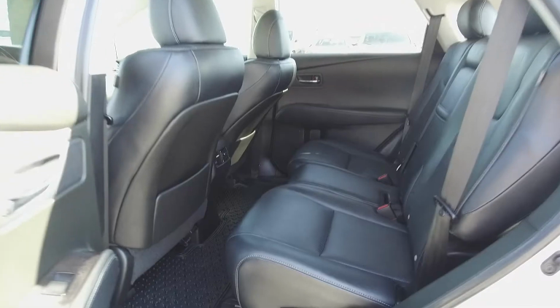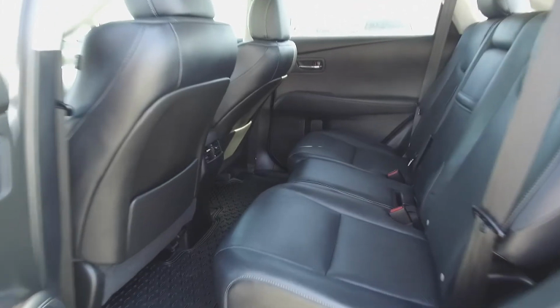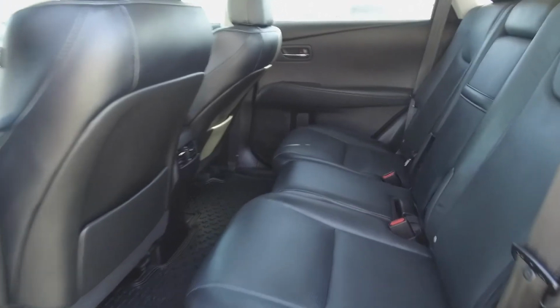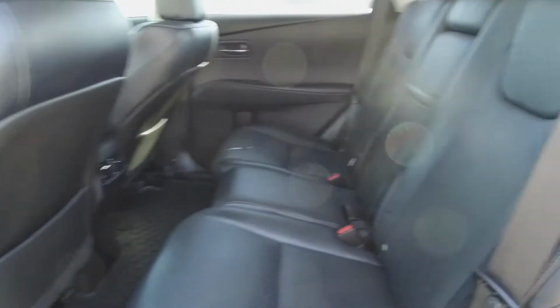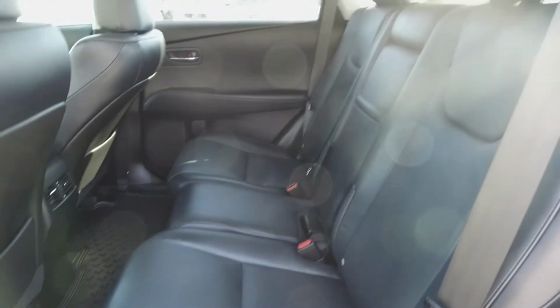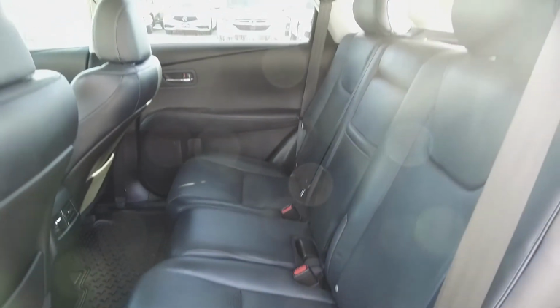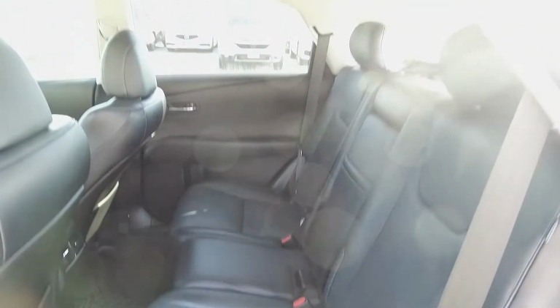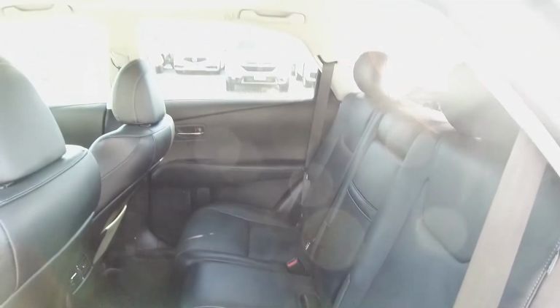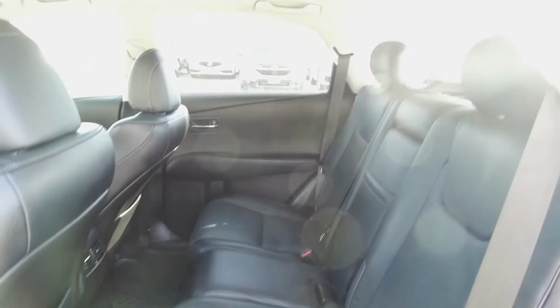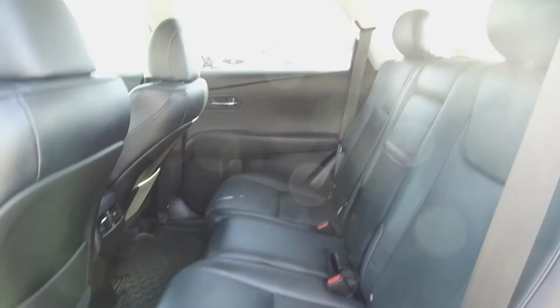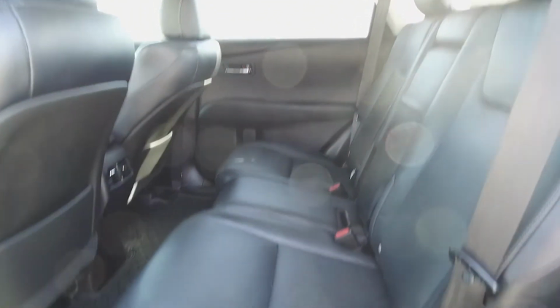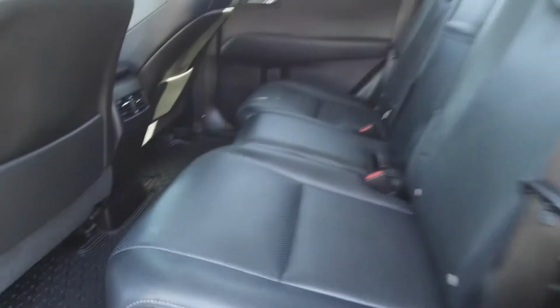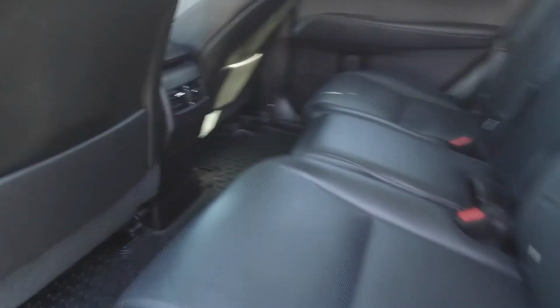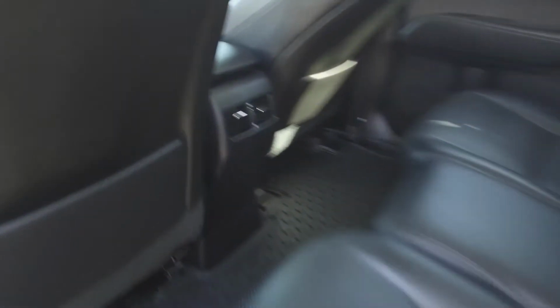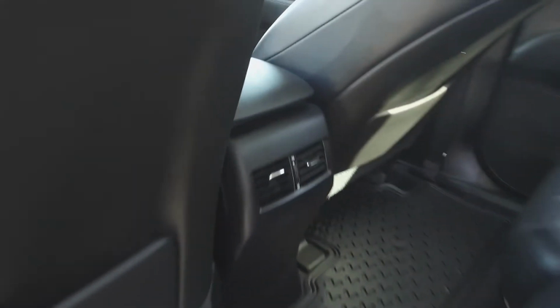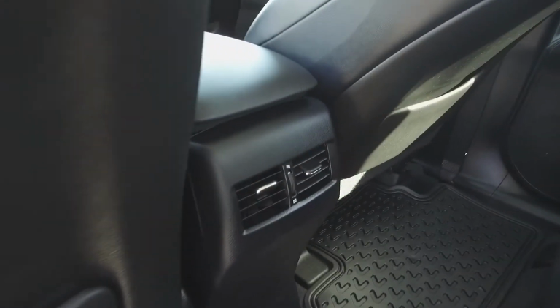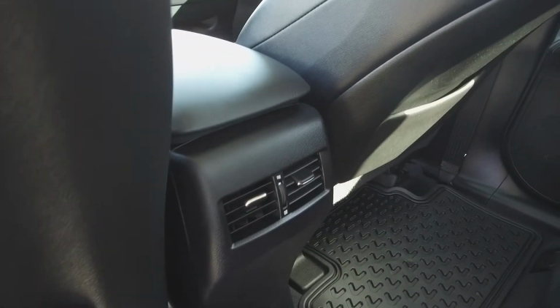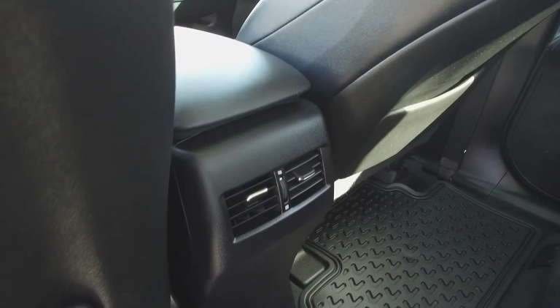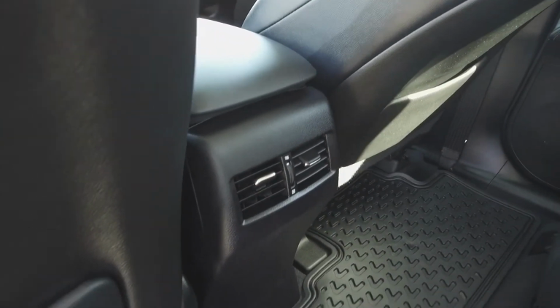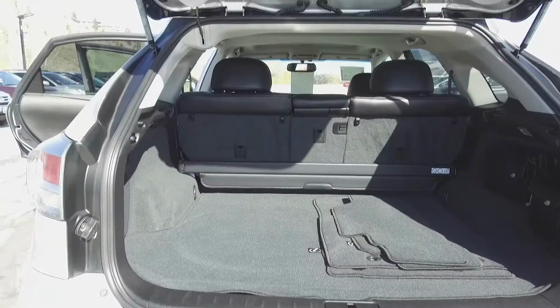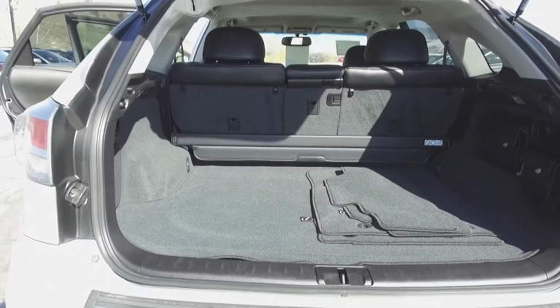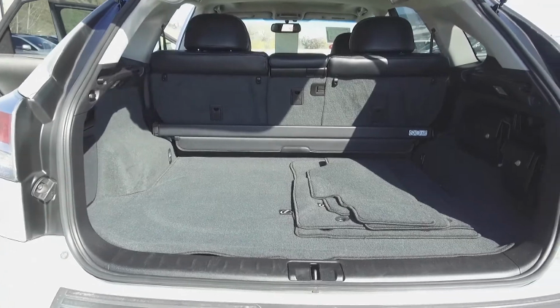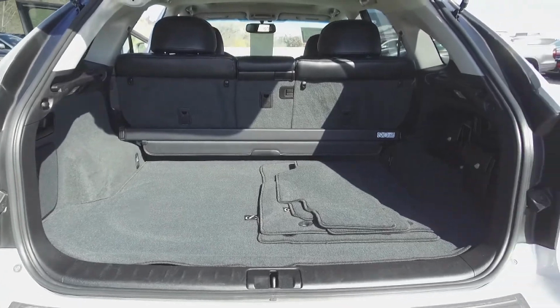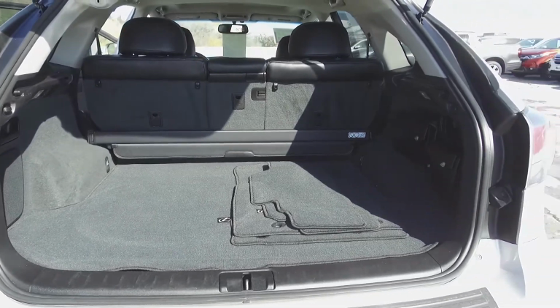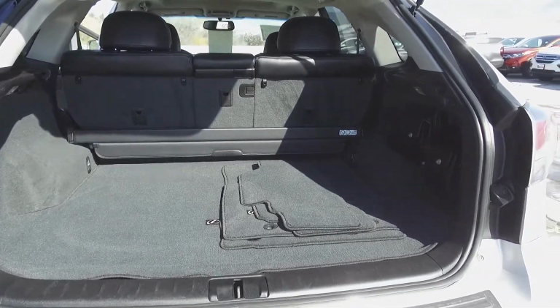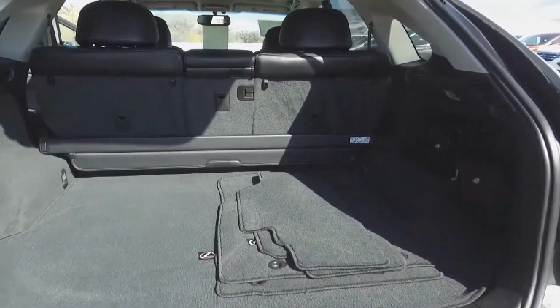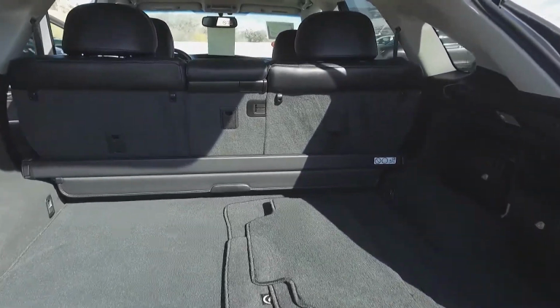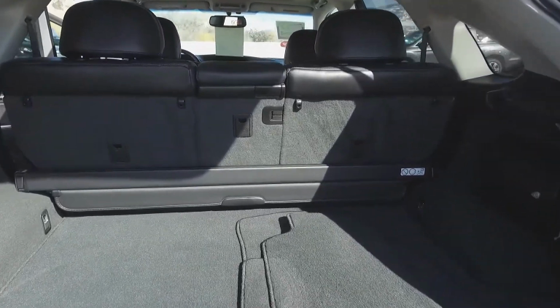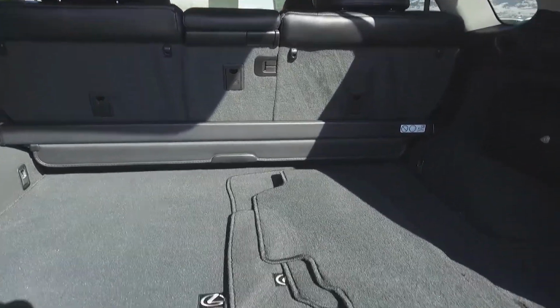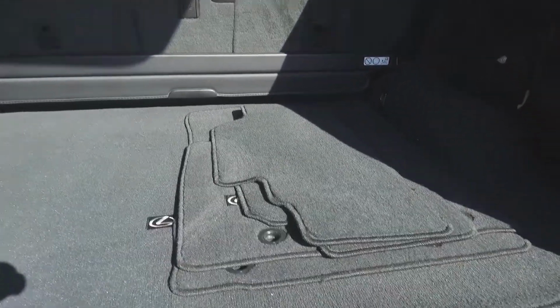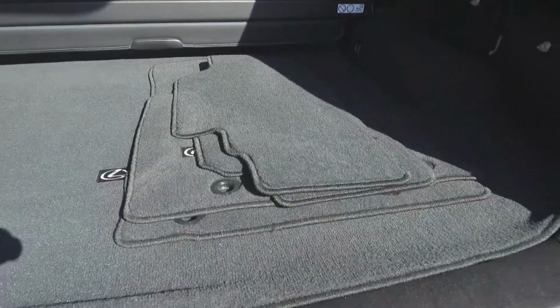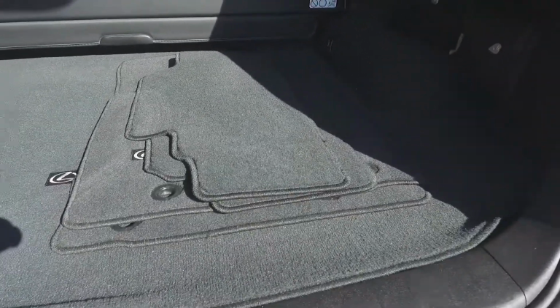Moving on back, we've got seating for 3, and these seats fold down for extra storage space, and for the passengers' comfort, there are rear air vents. Very back, we've got a nice long trunk with a privacy divider, and on the floor, you see extra floor mats.